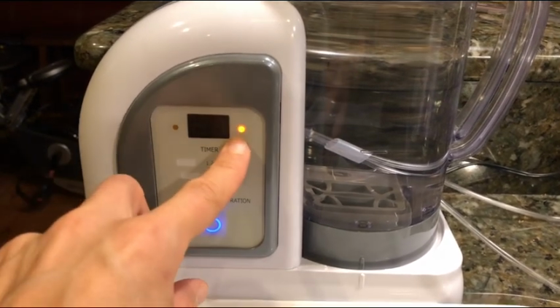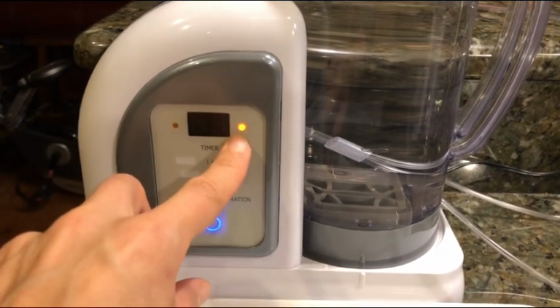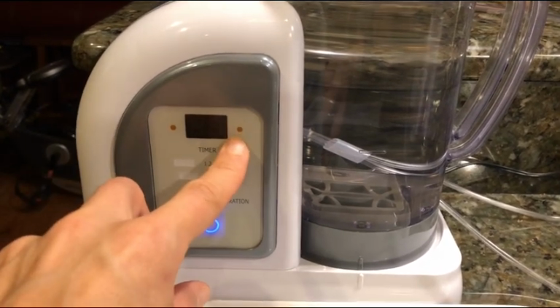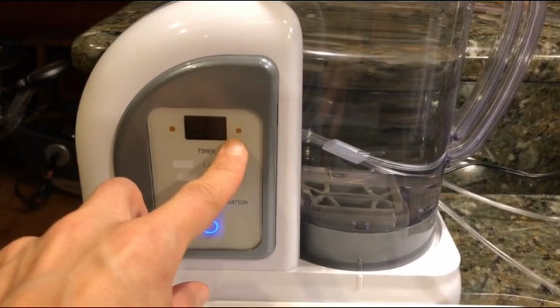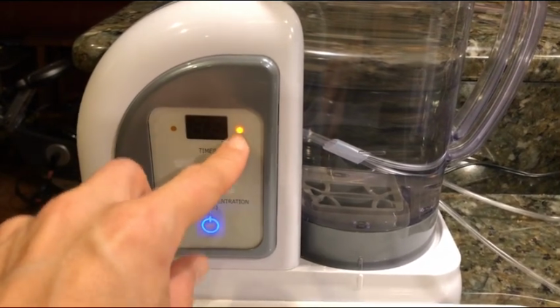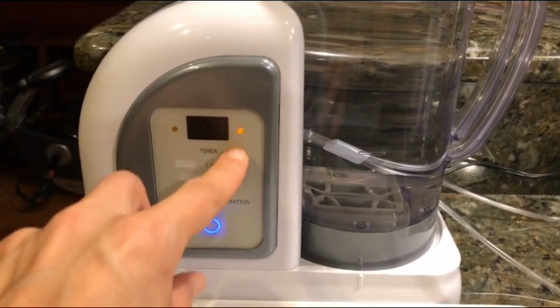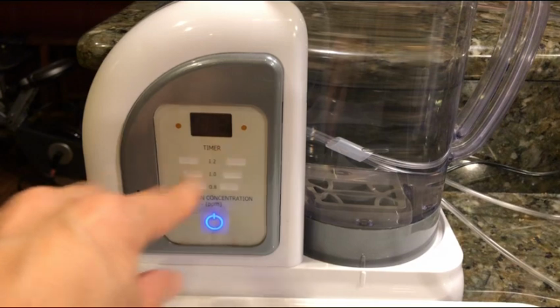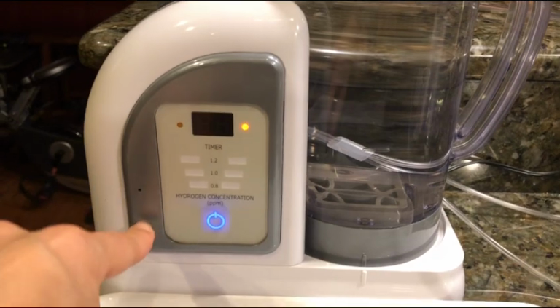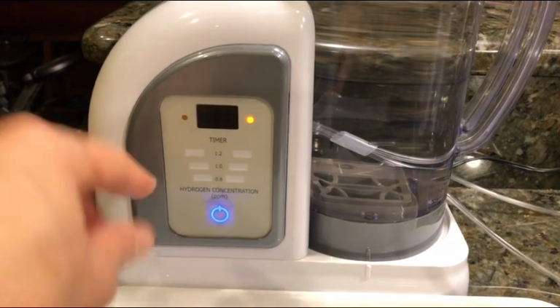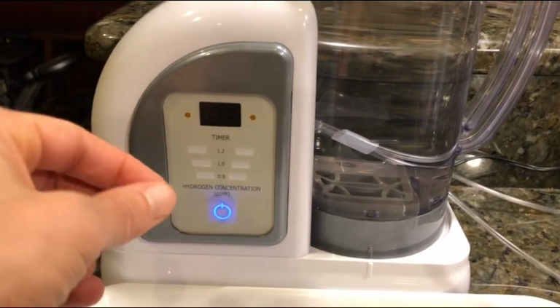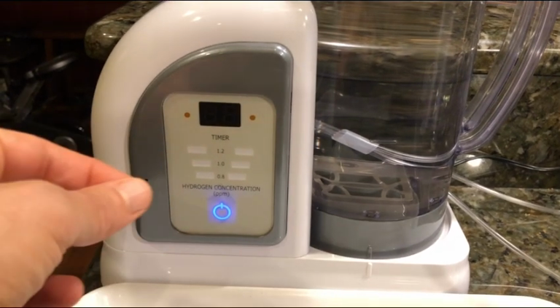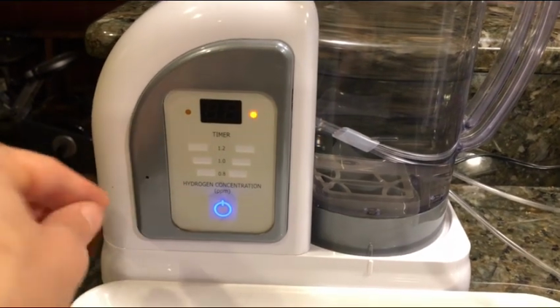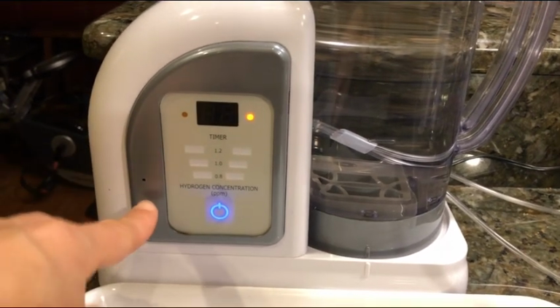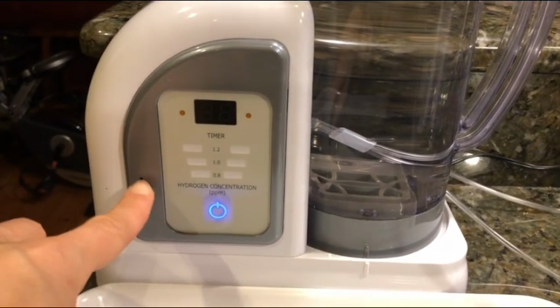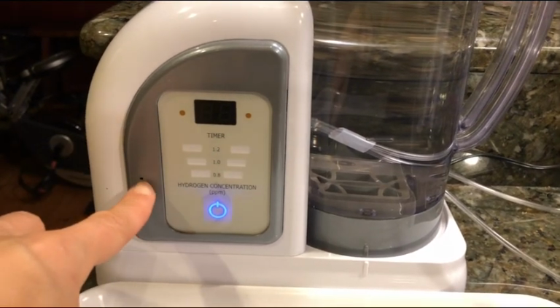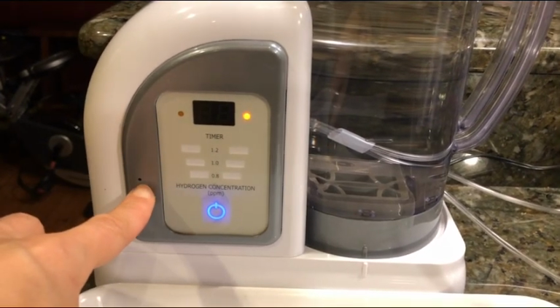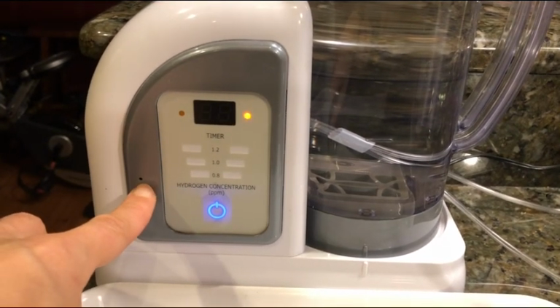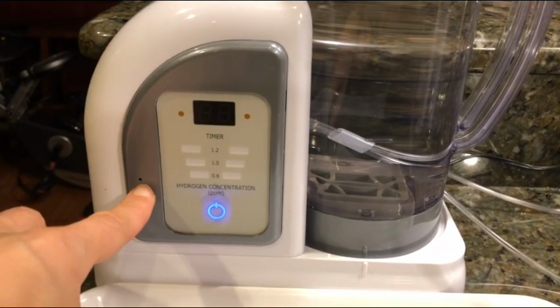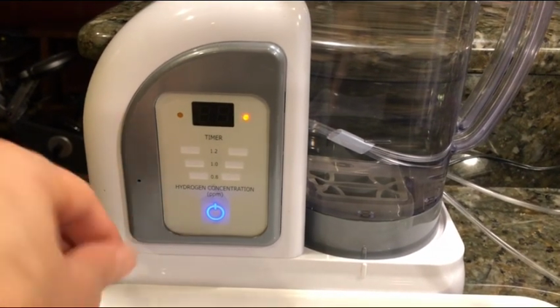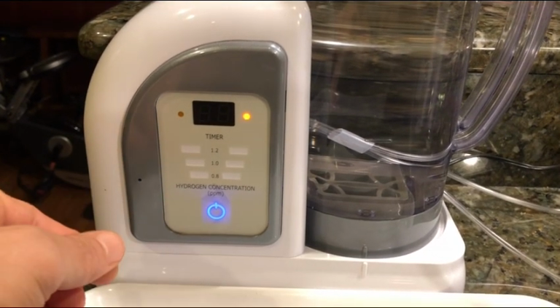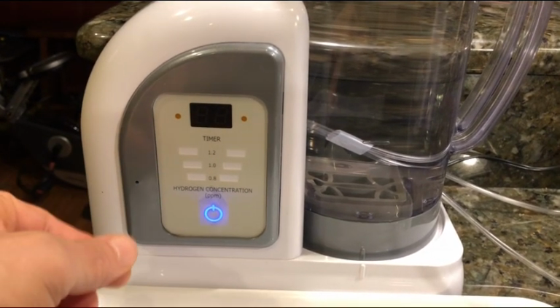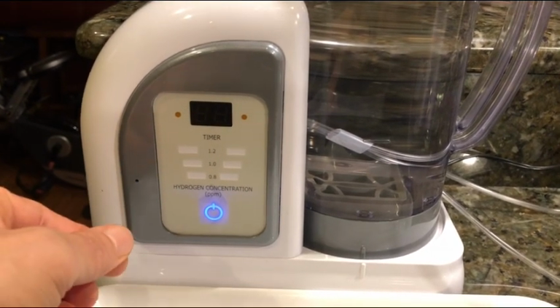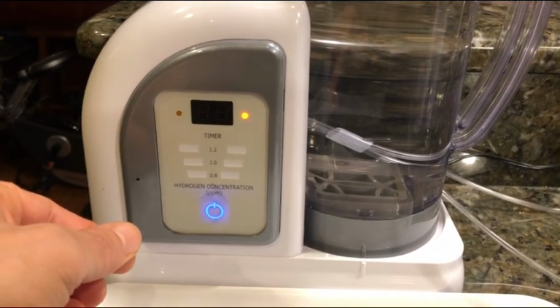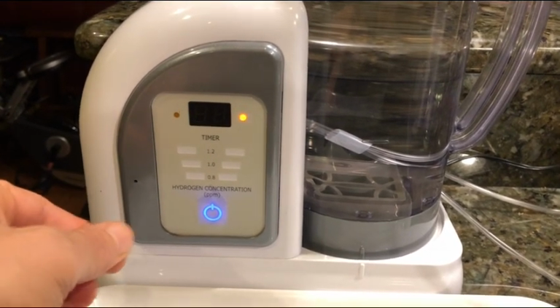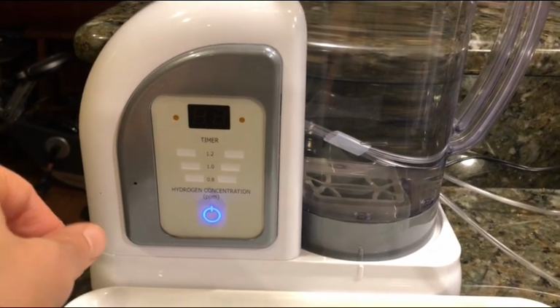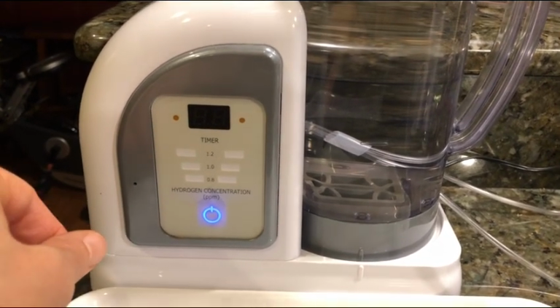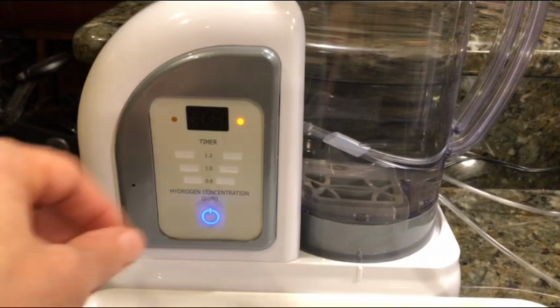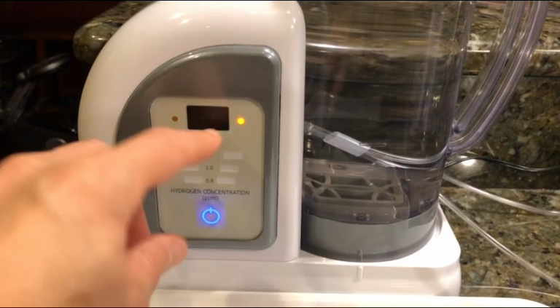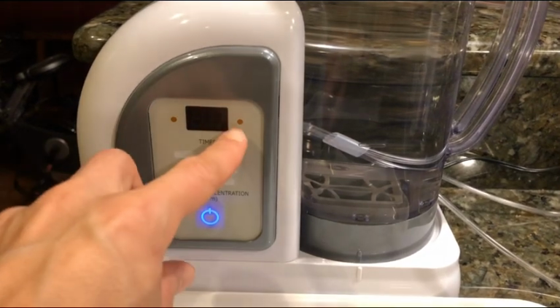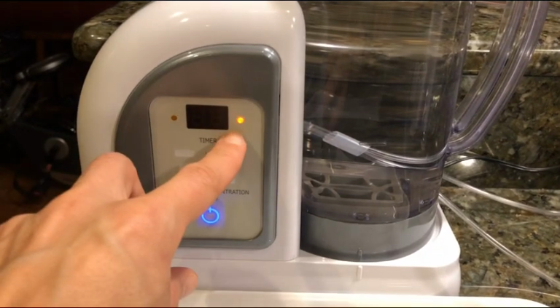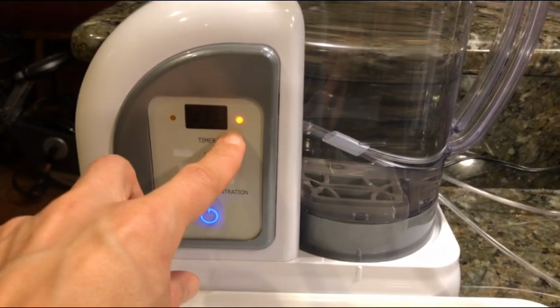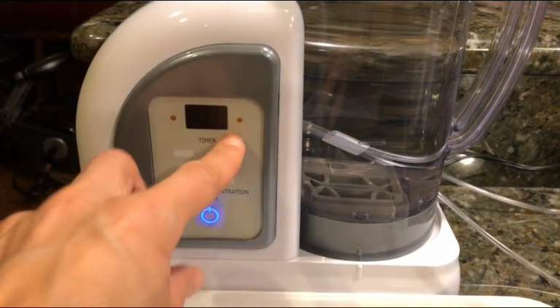But this is literally the light. And then the way you reset is you get a little toothpick and you push it in here. You'll feel a little button and then you hold it for about two seconds or so until the light goes out.